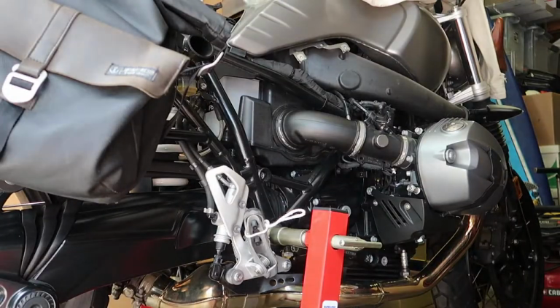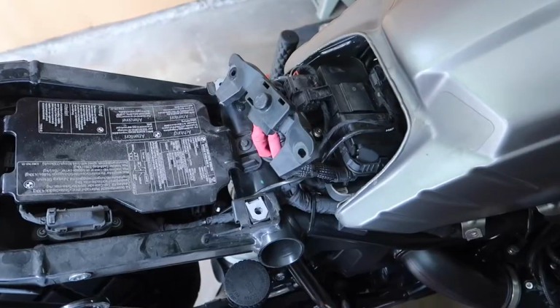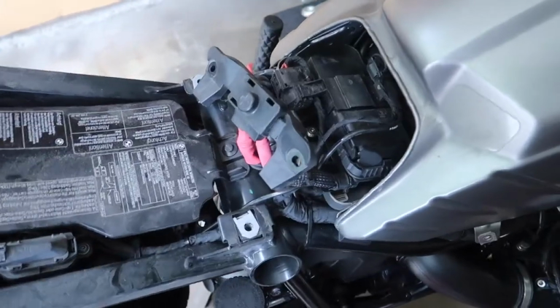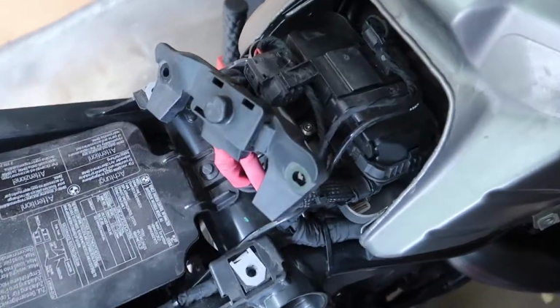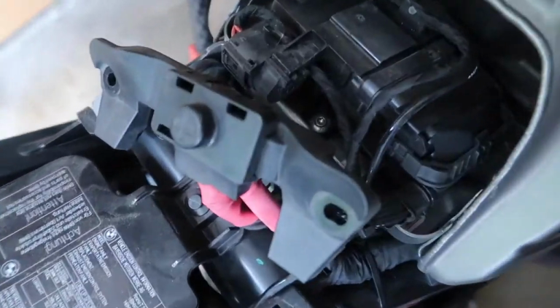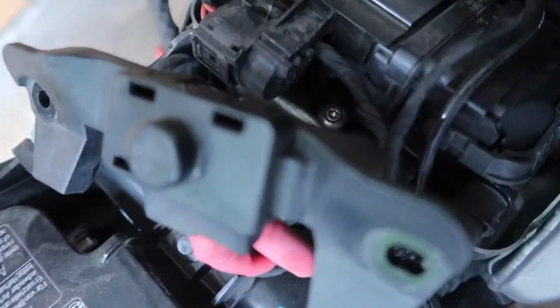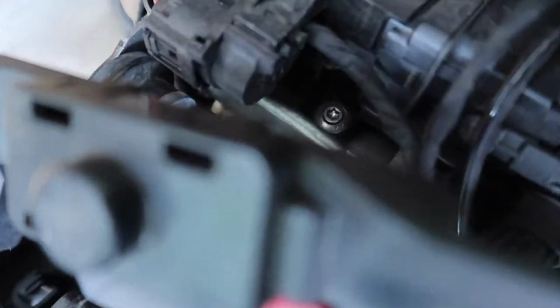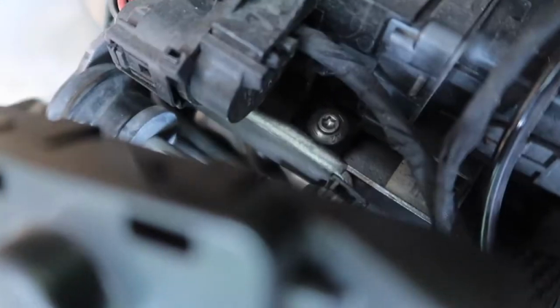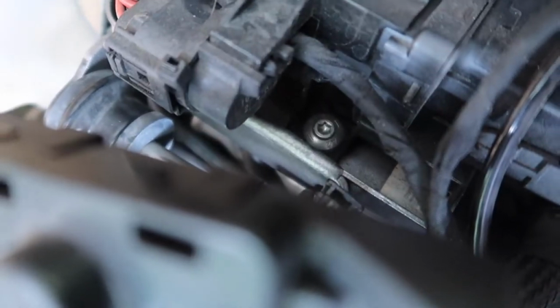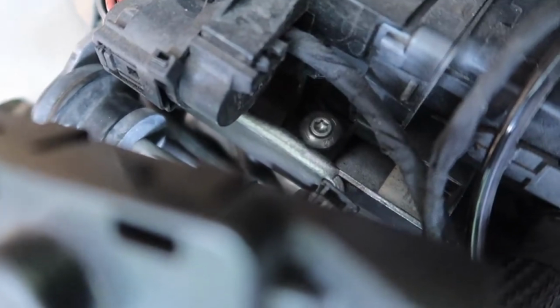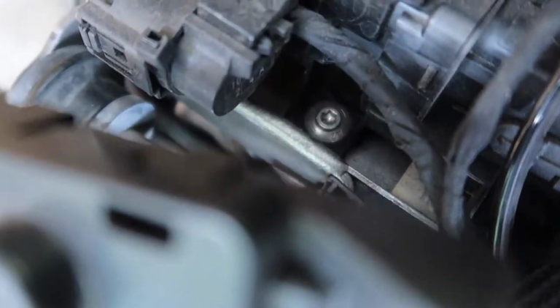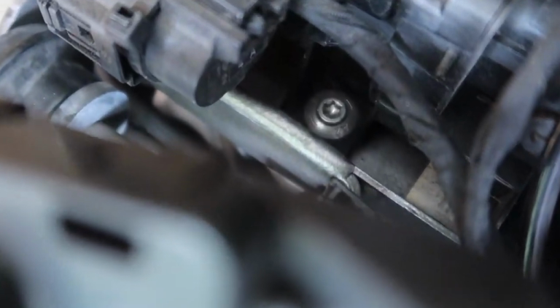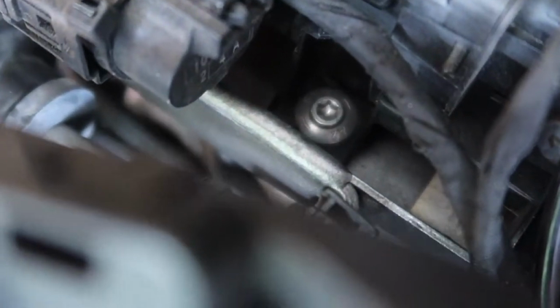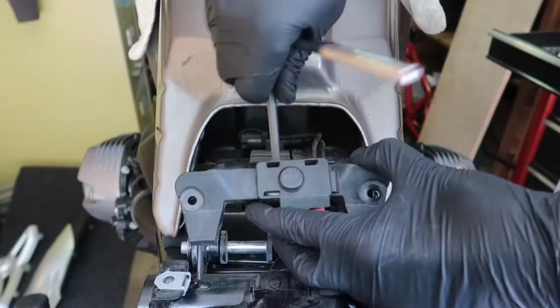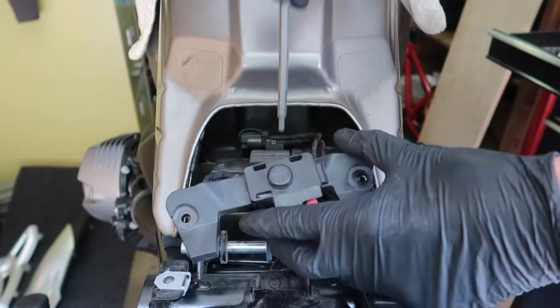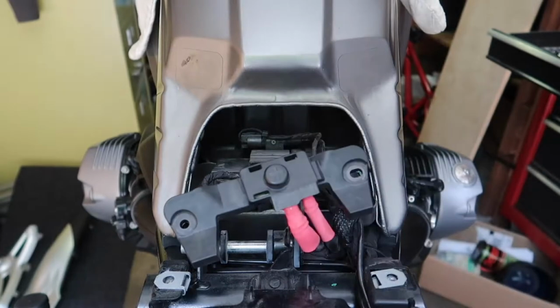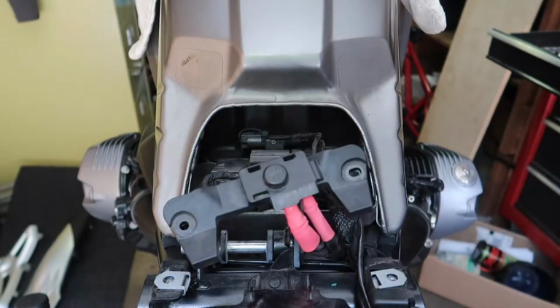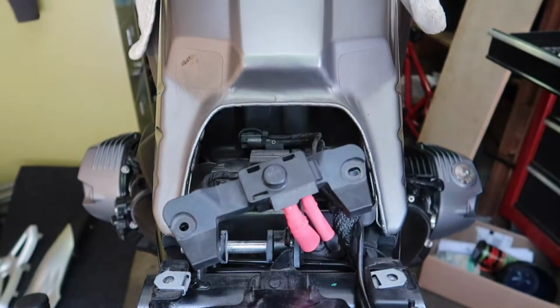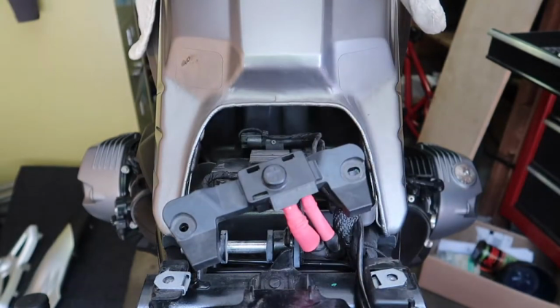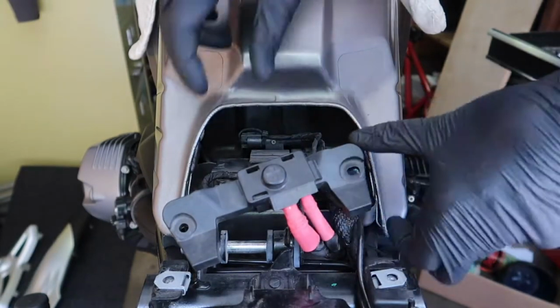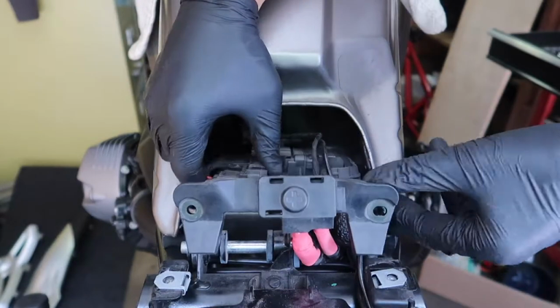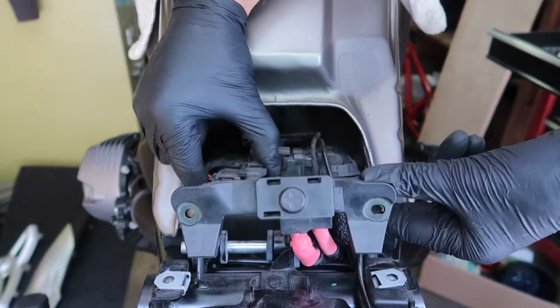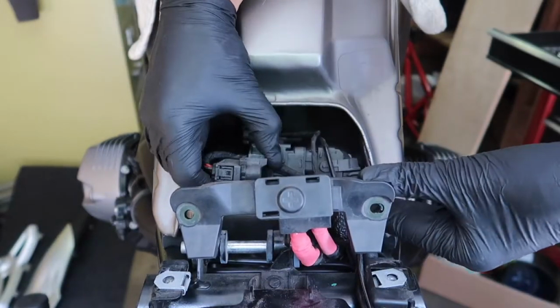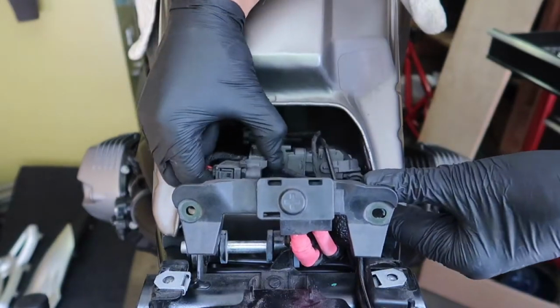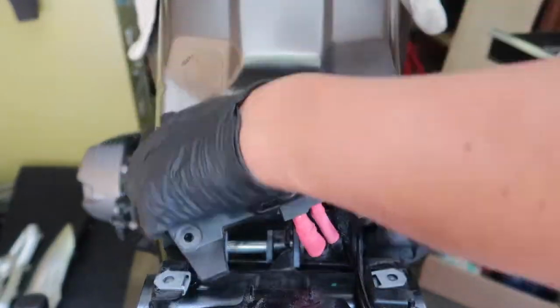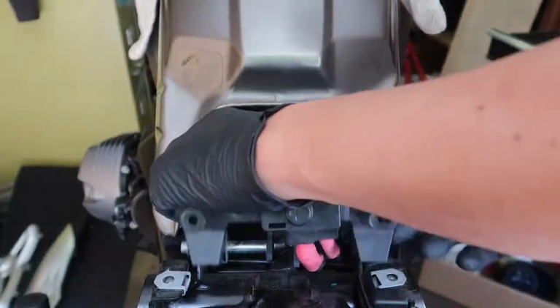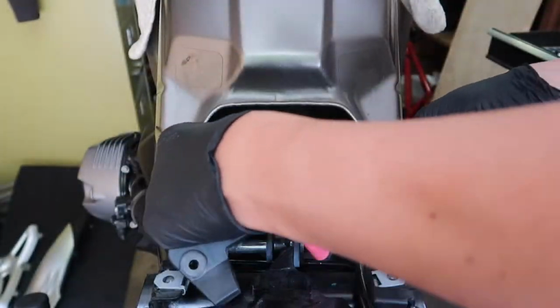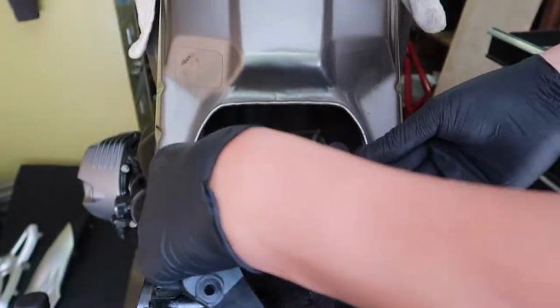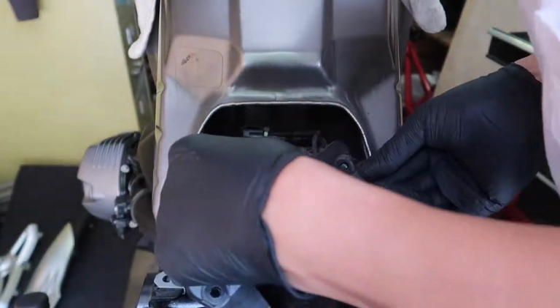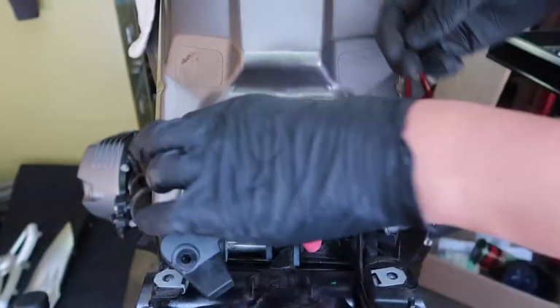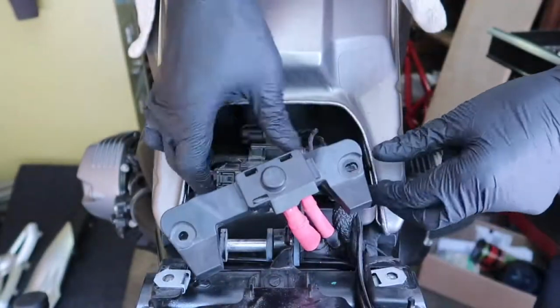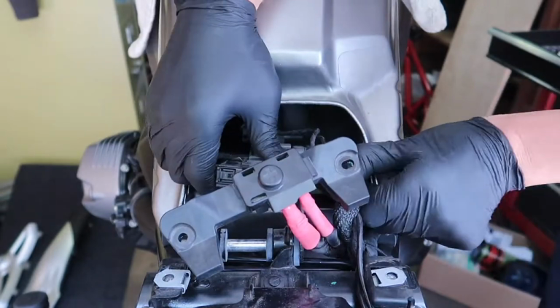Locate the screw on the basic module holder. Remove the screw securing the module holder and note how the tabs slide into those silver clips.